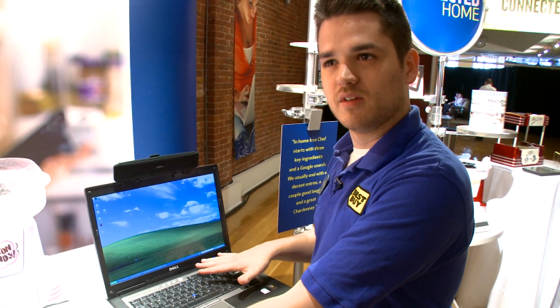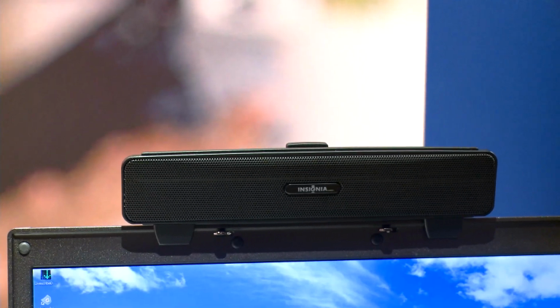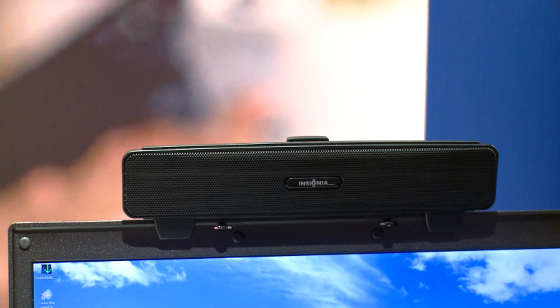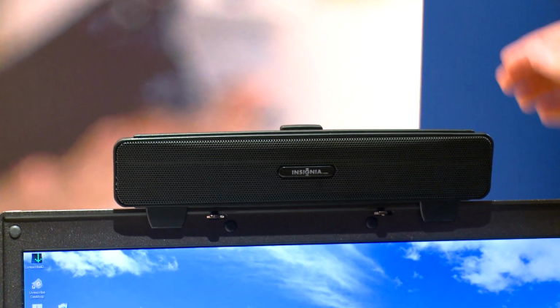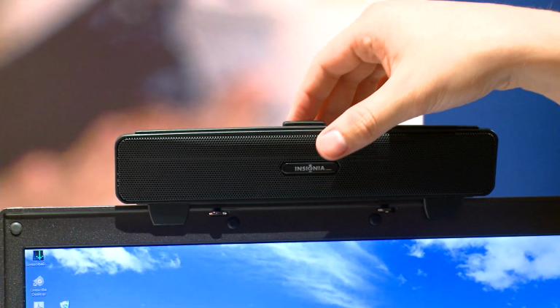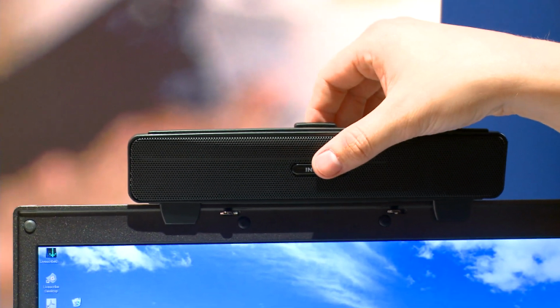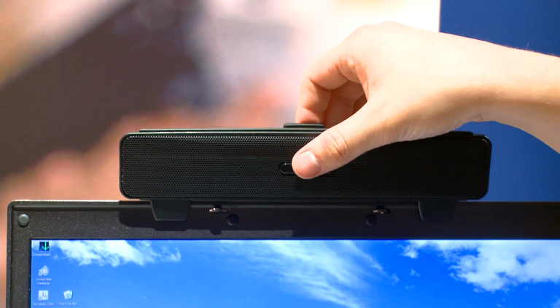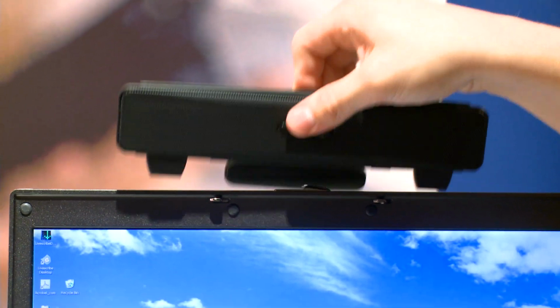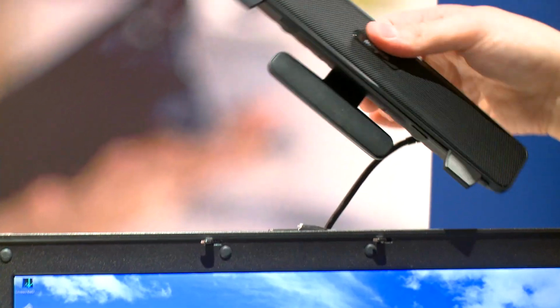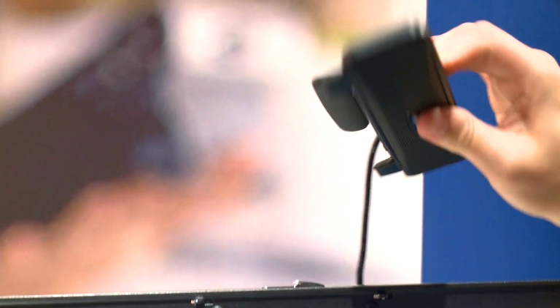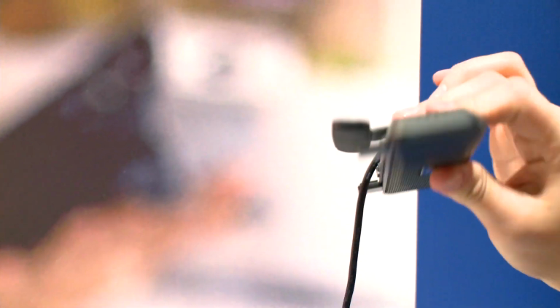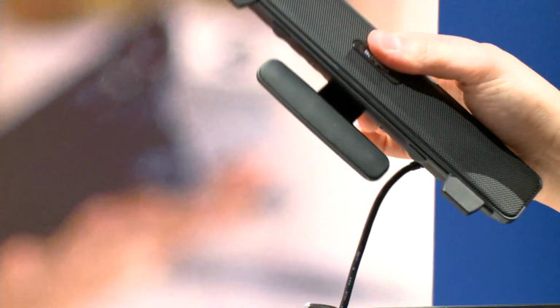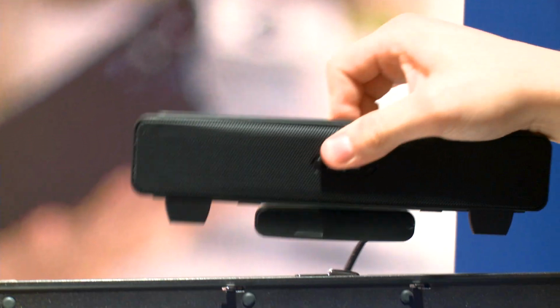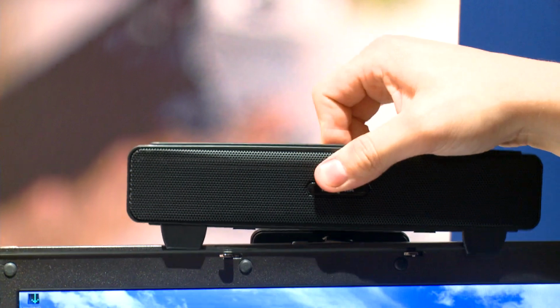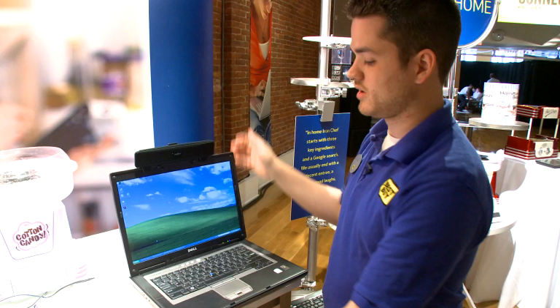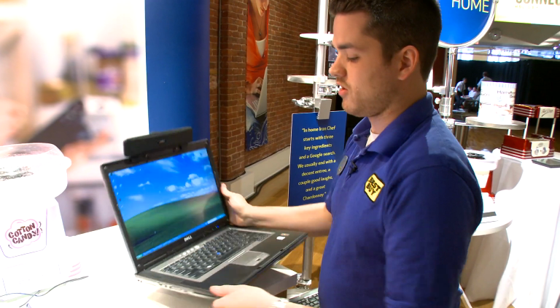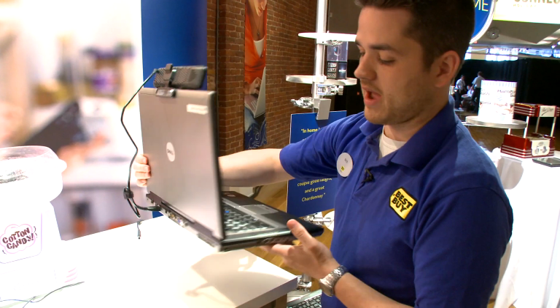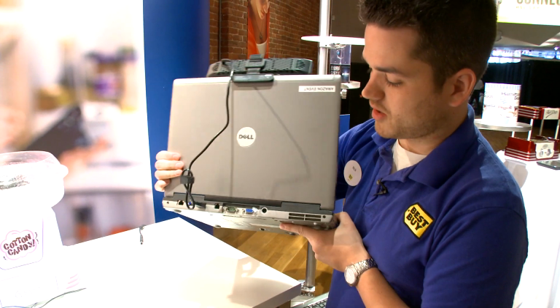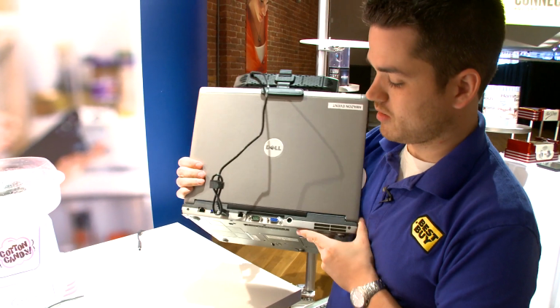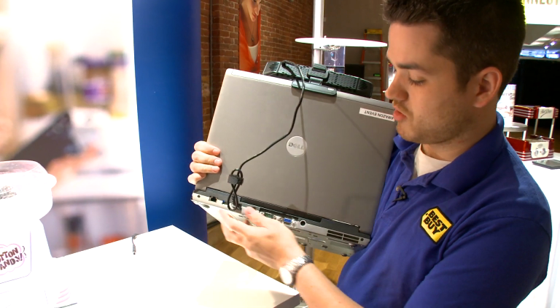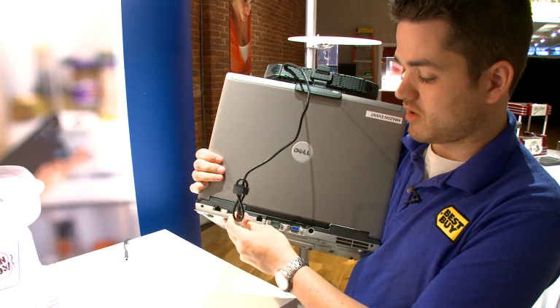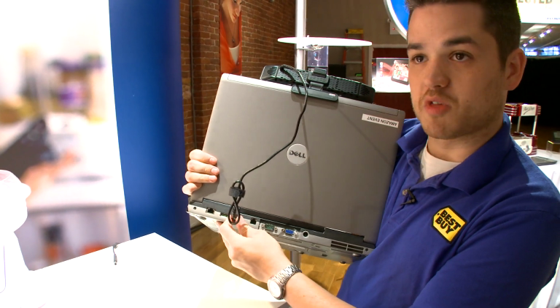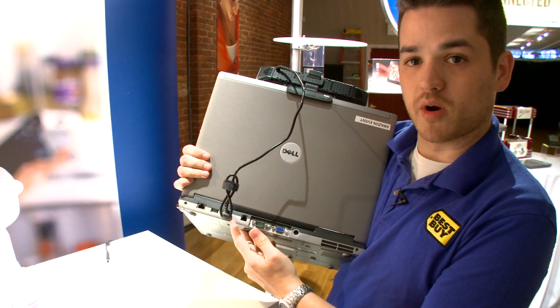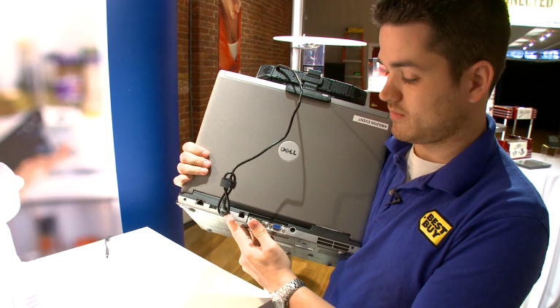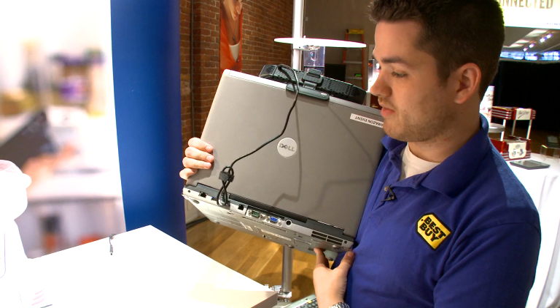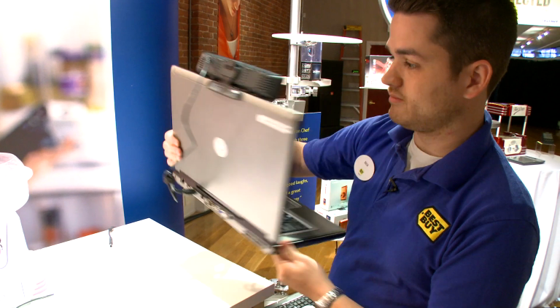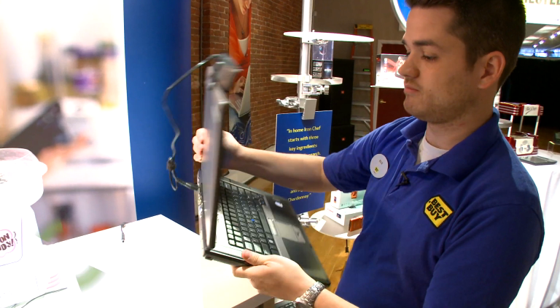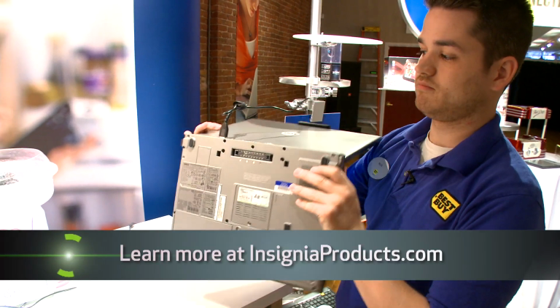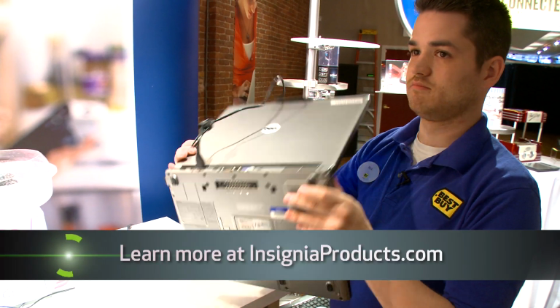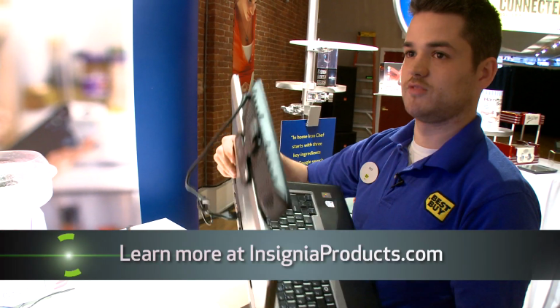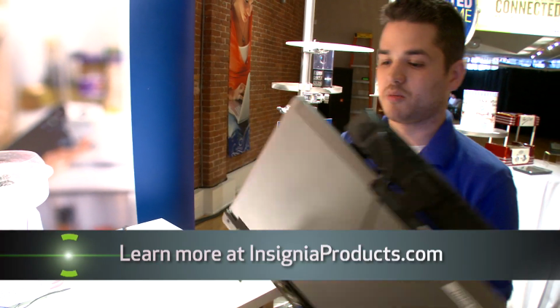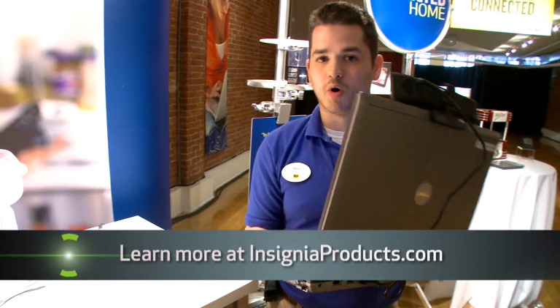If I want more sound out of my speakers, might as well get the Insignia sound bar, because all you have to do is clip onto it on the back of the computer, you just plug into the USB port, and then you're completely mobile.